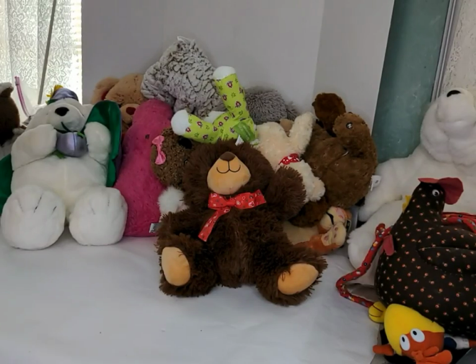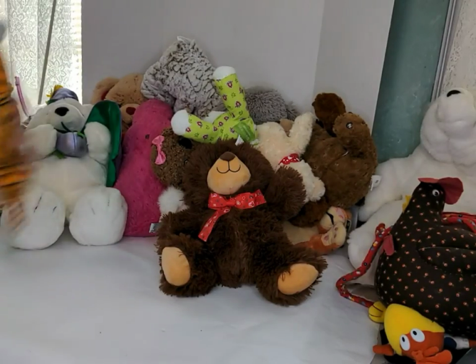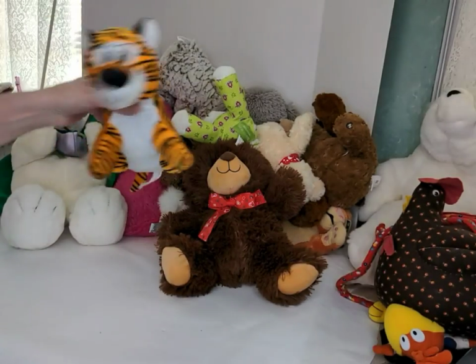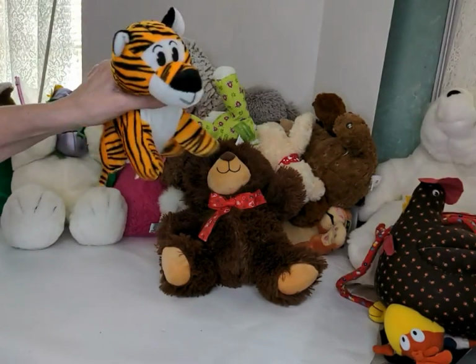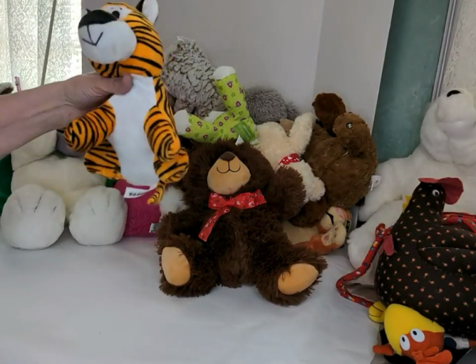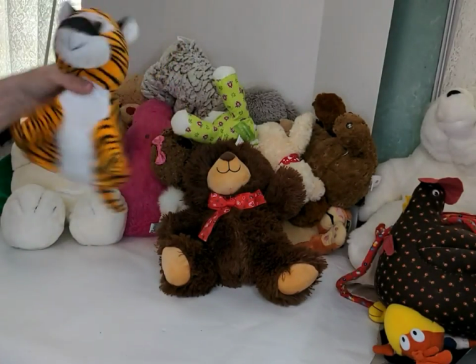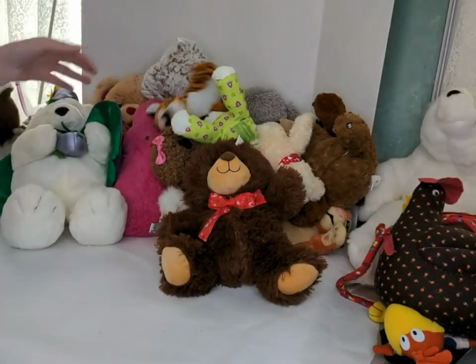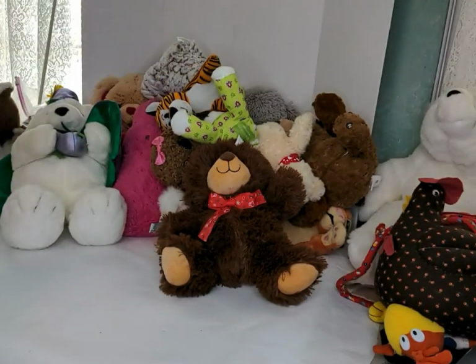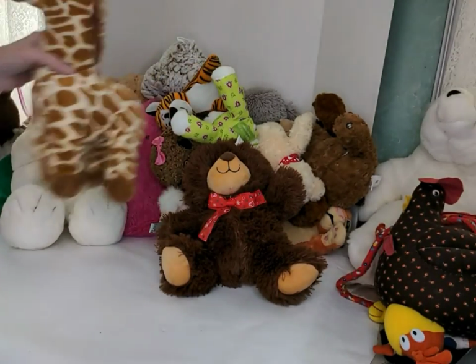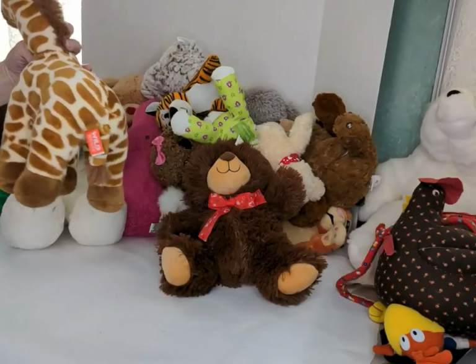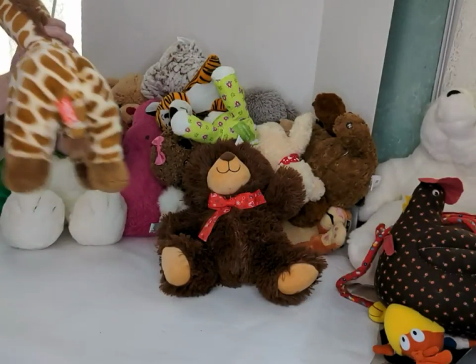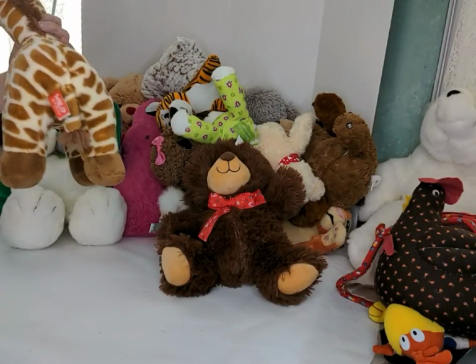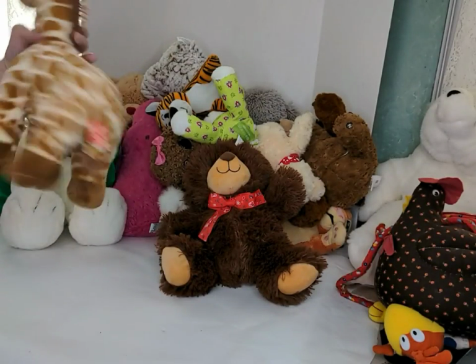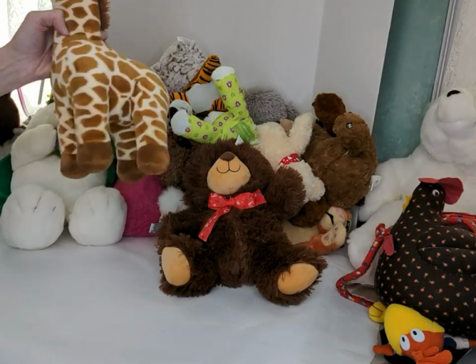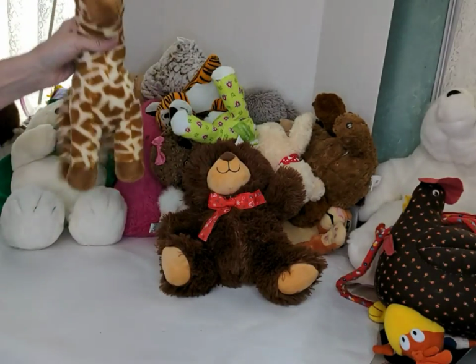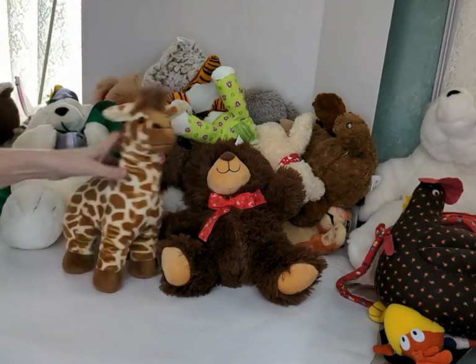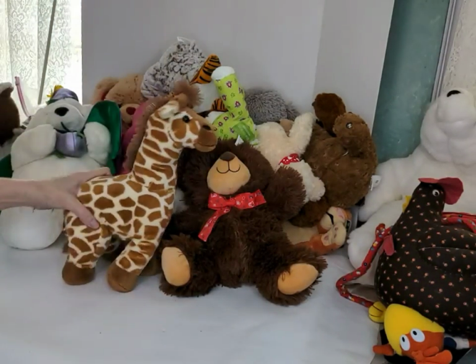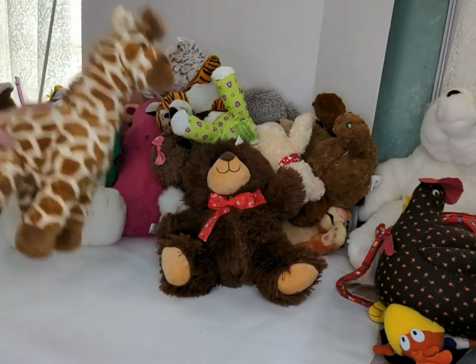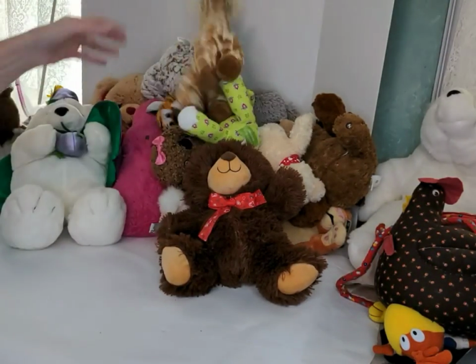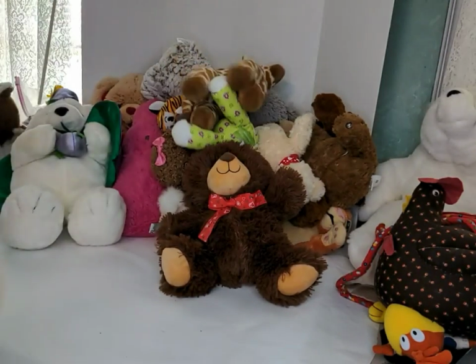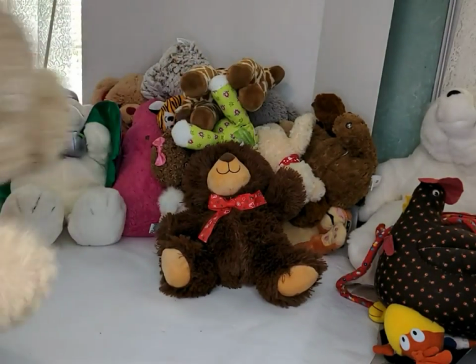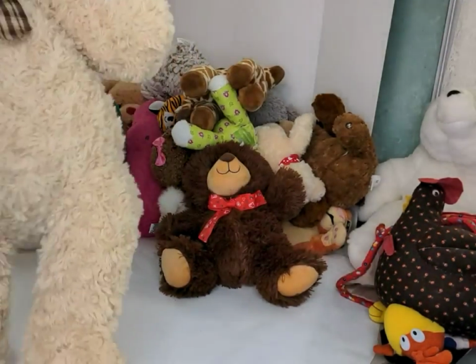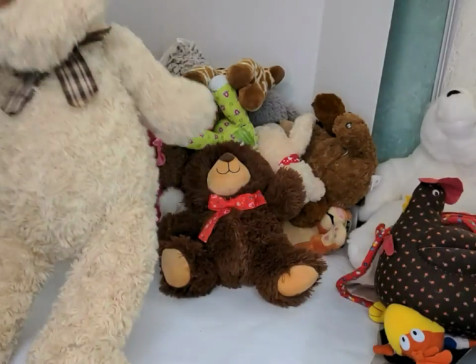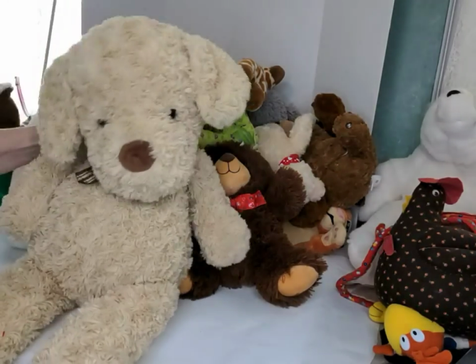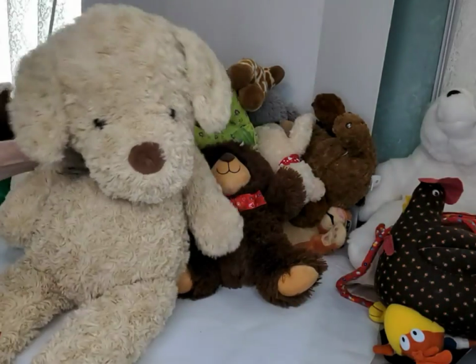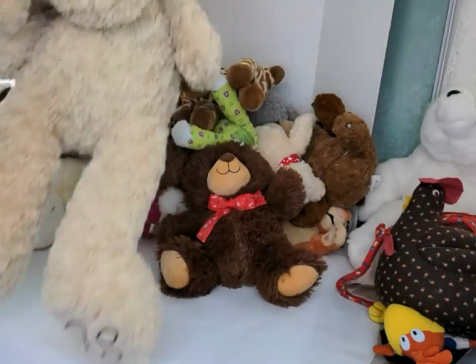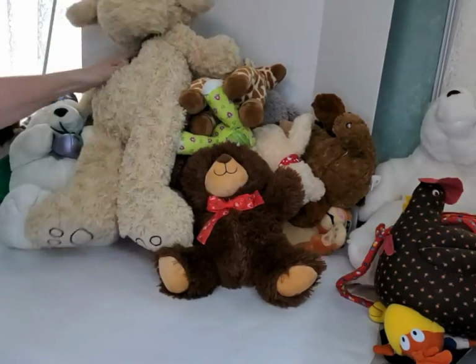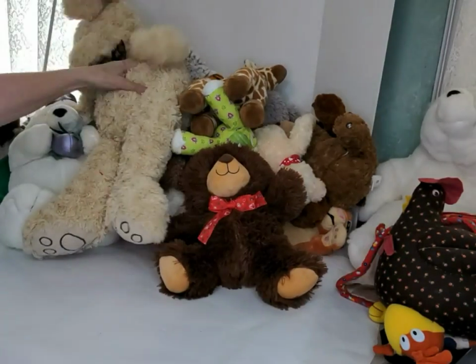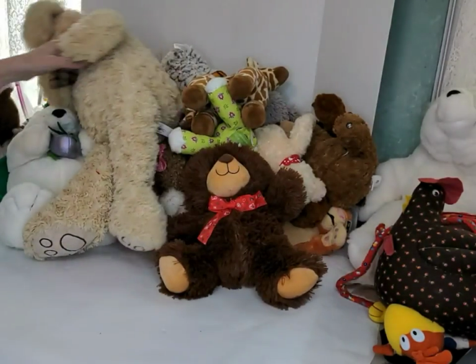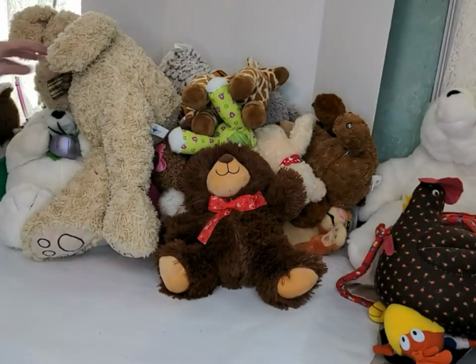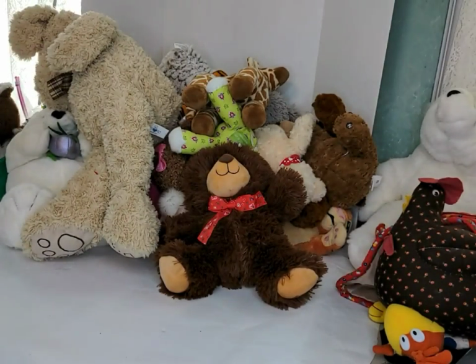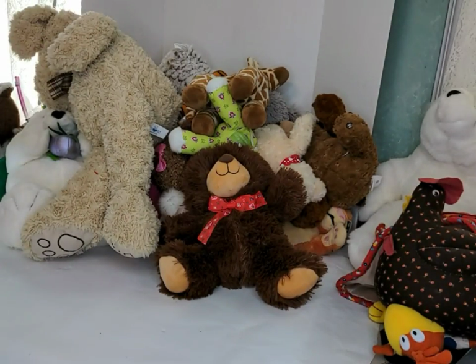Here is a Goffa tiger. Here is a Wild Republic giraffe — it's really quite cute. And here is a Big Hug fun dog. That's all I have.